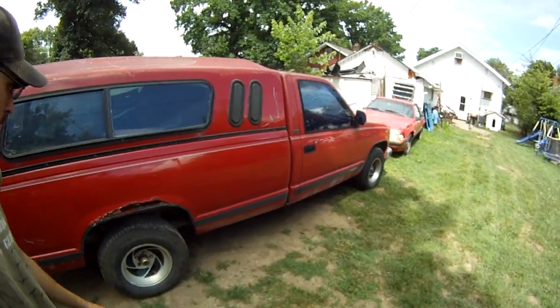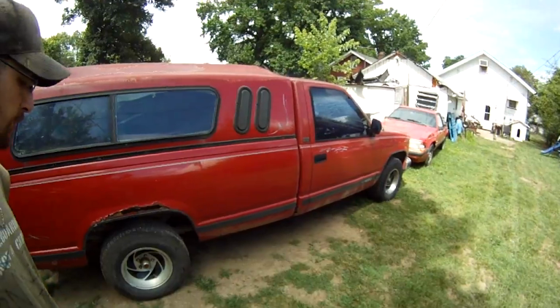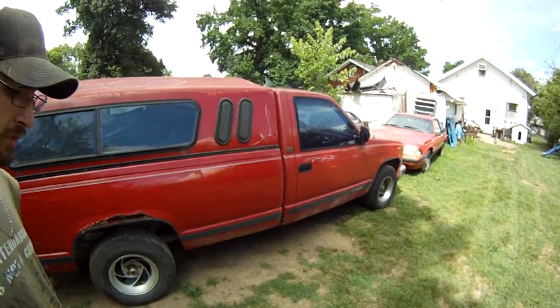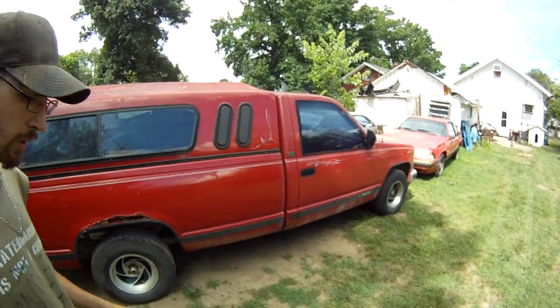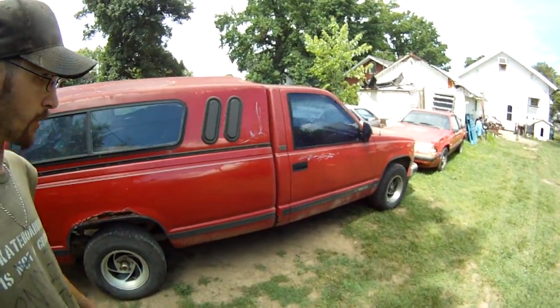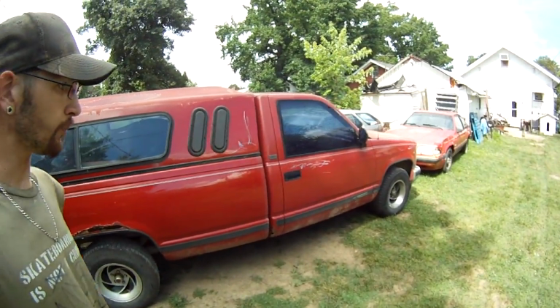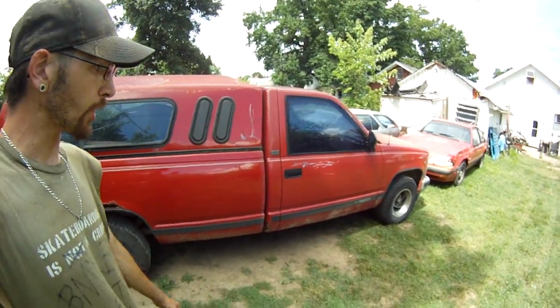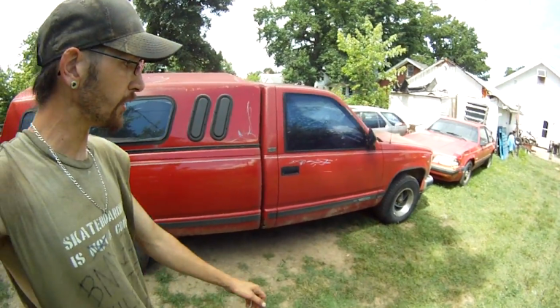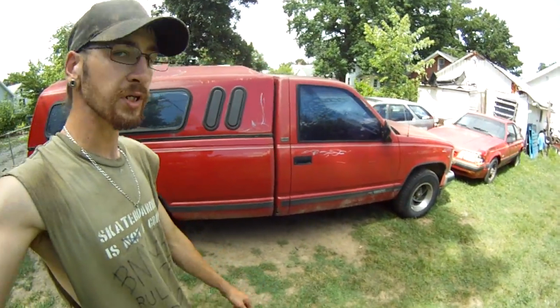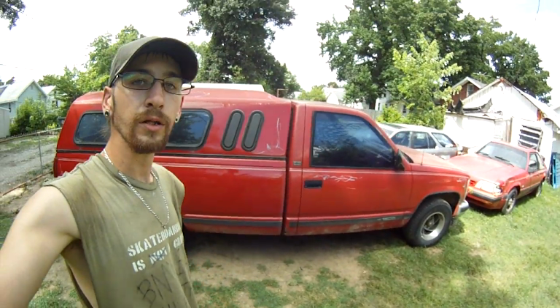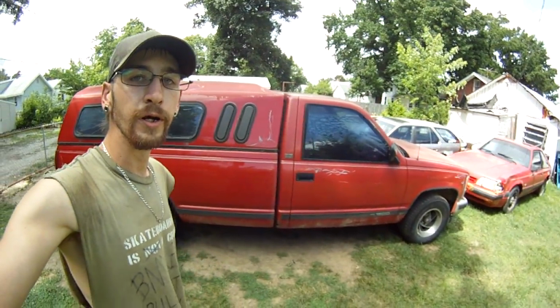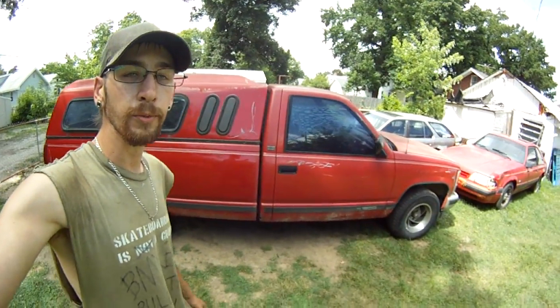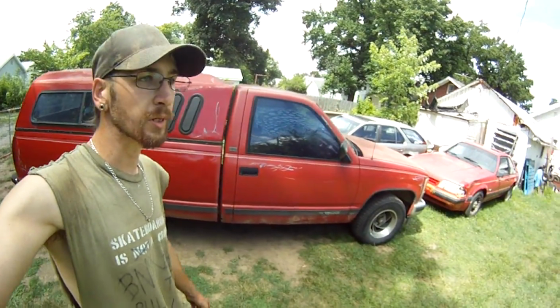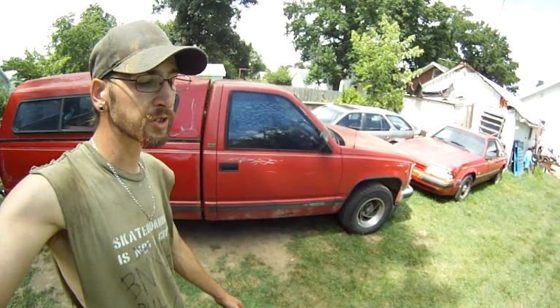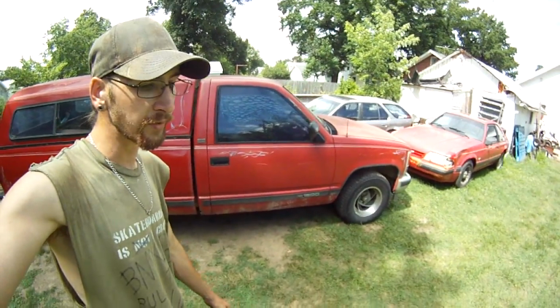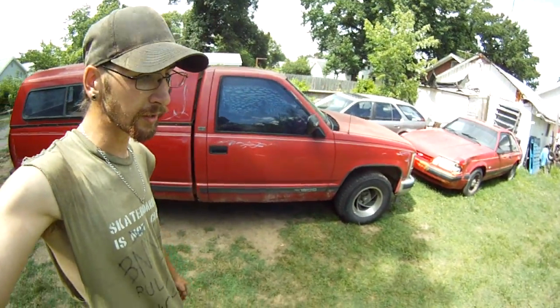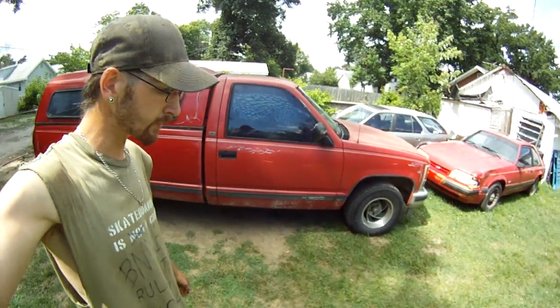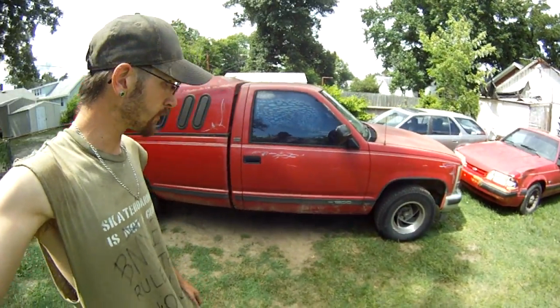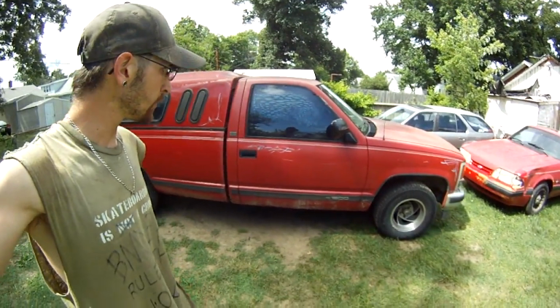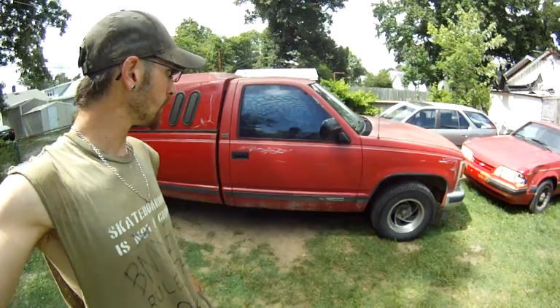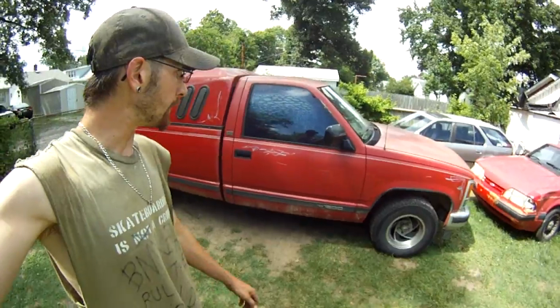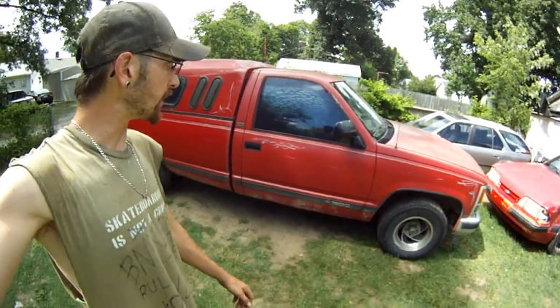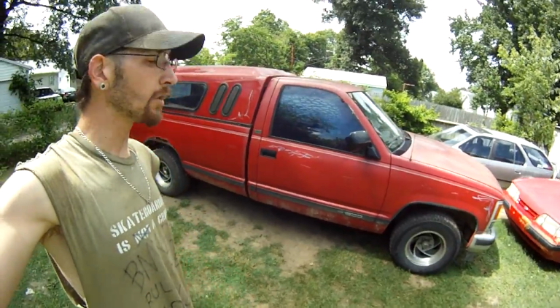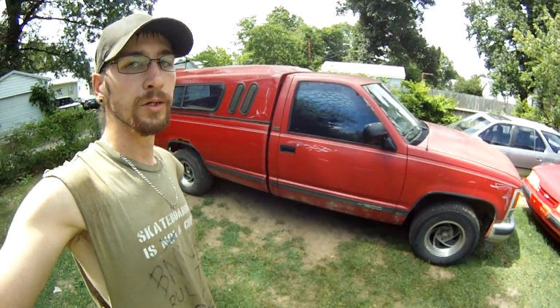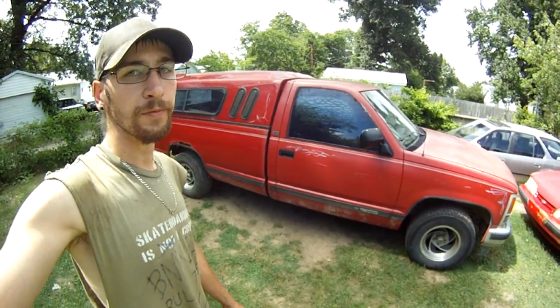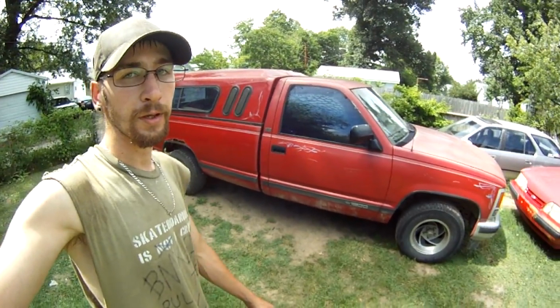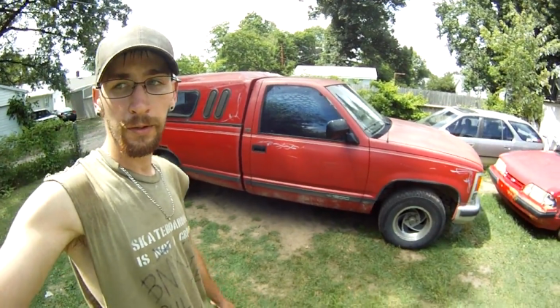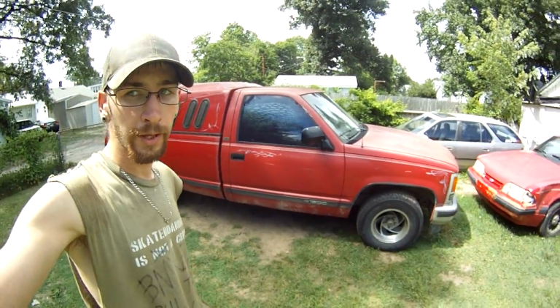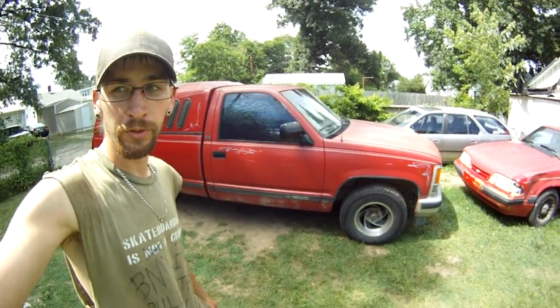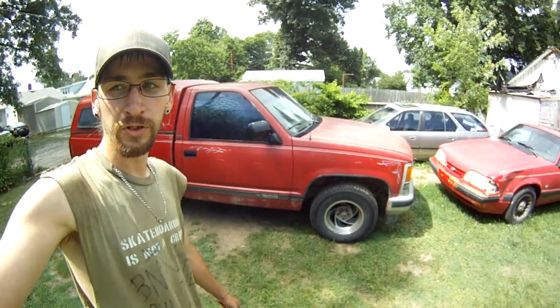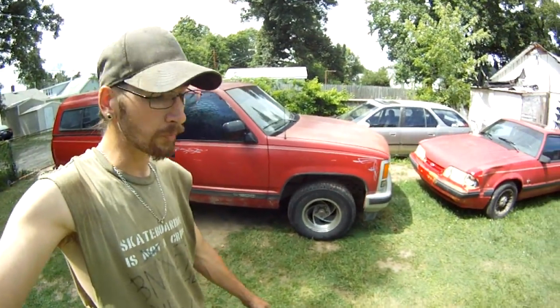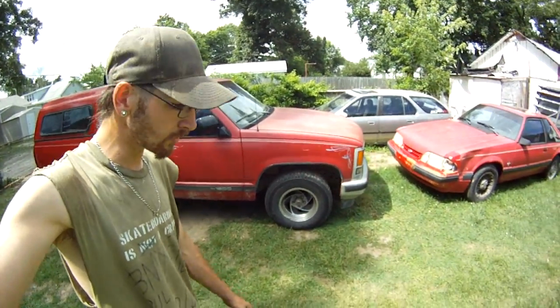Once the brakes are done I'll probably either sell it or trade it, because I'm not a Chevy guy. I've never had any luck out of a Chevrolet and I had no intention of keeping it.